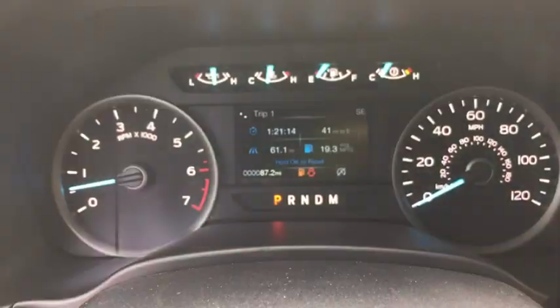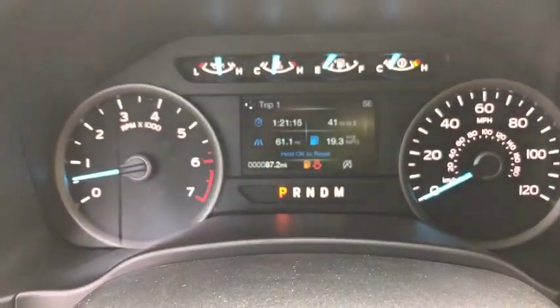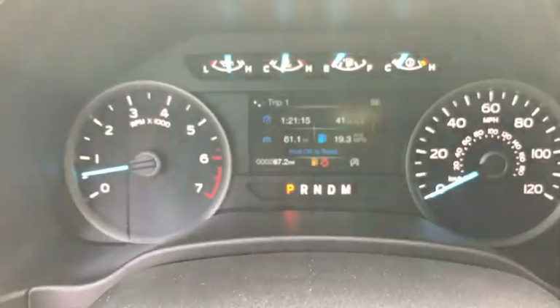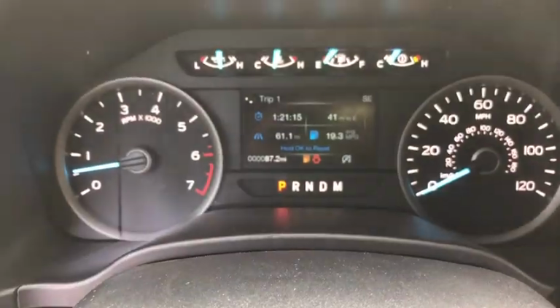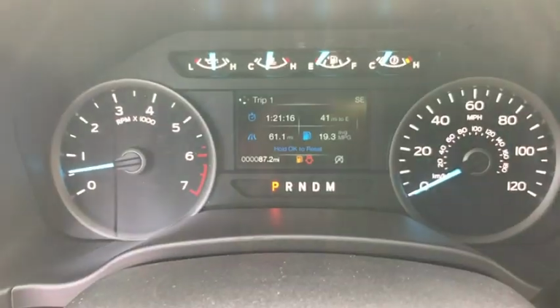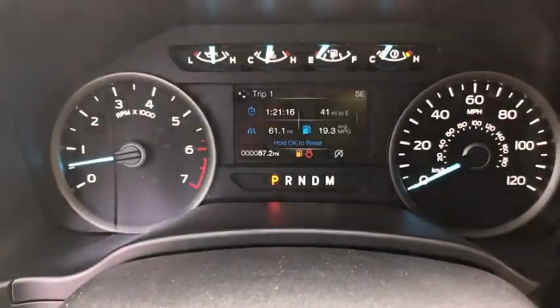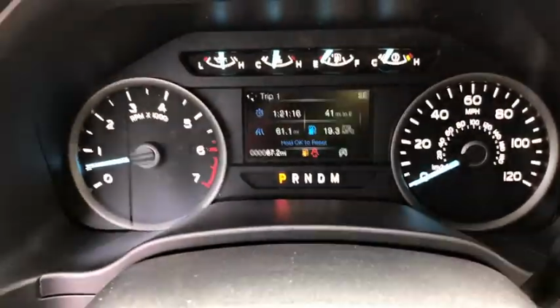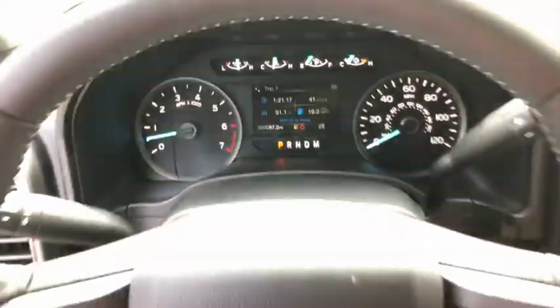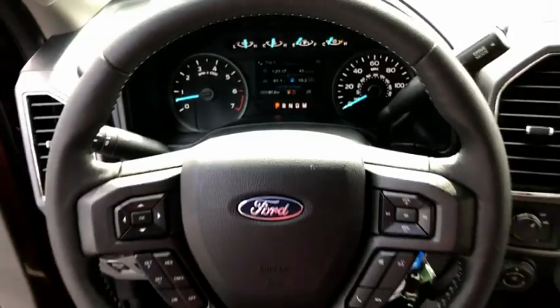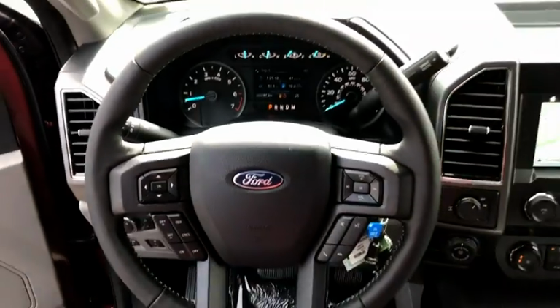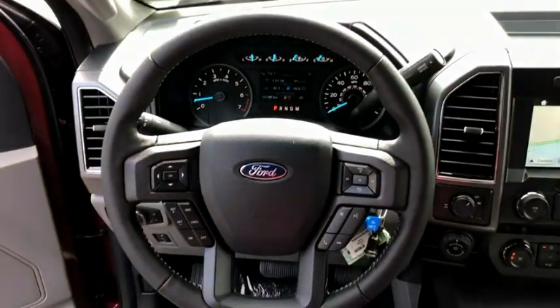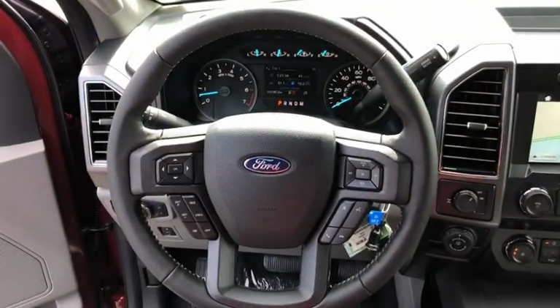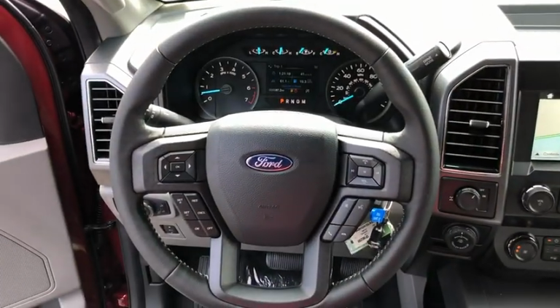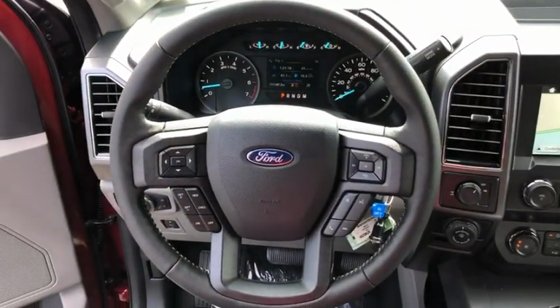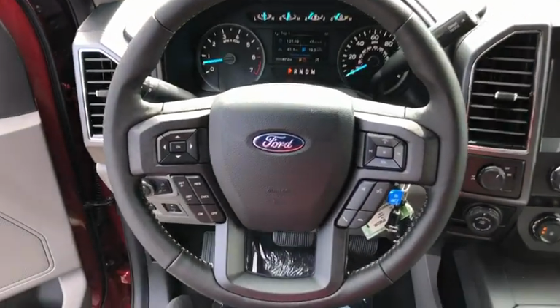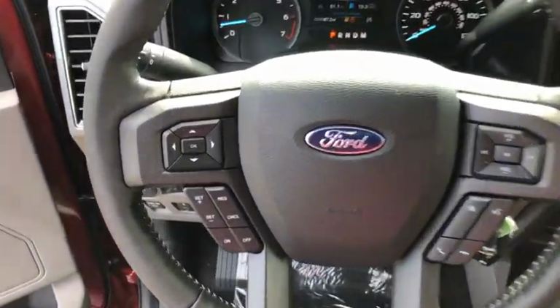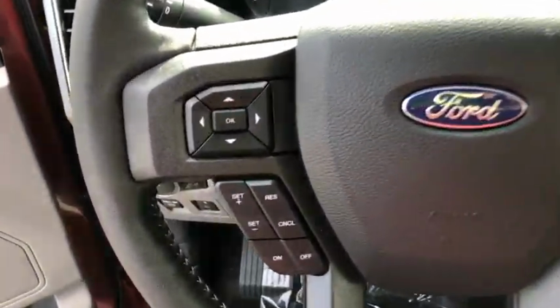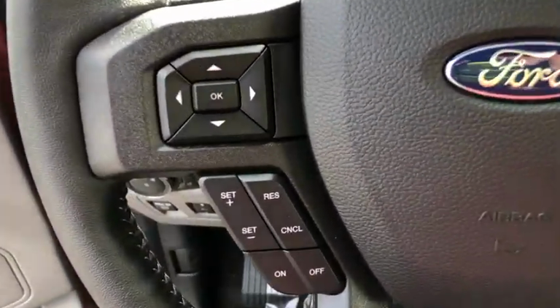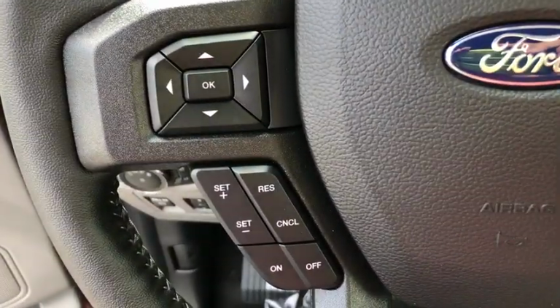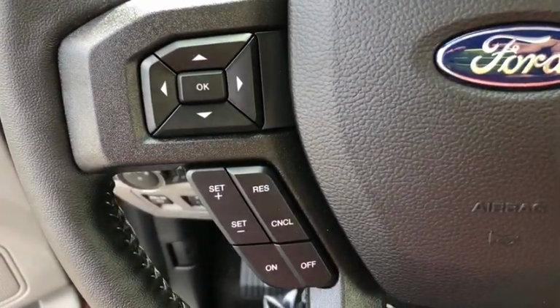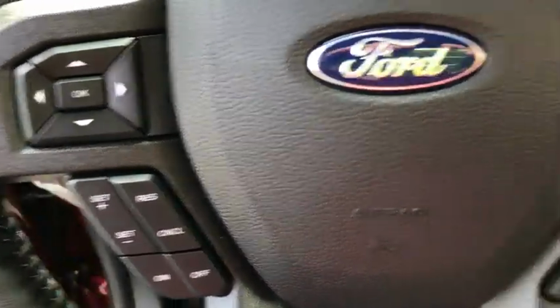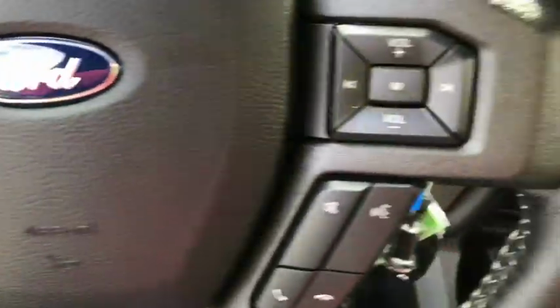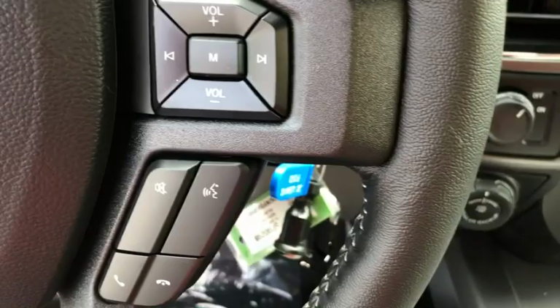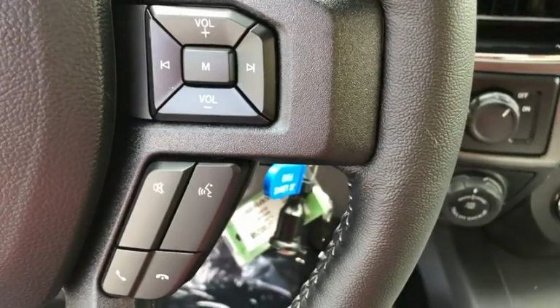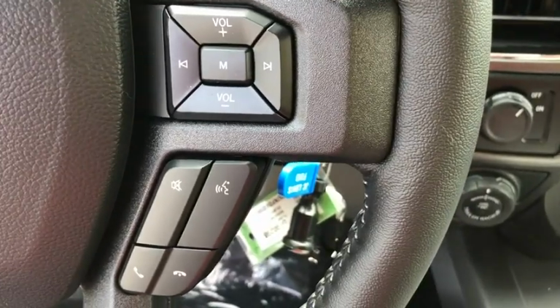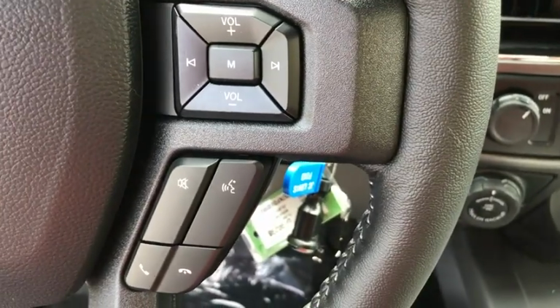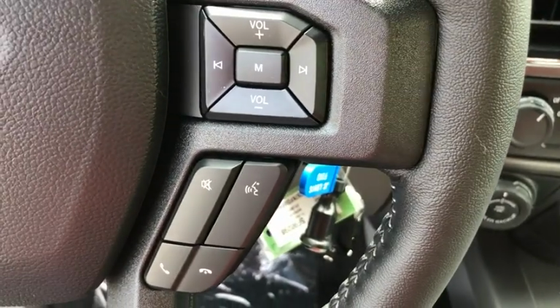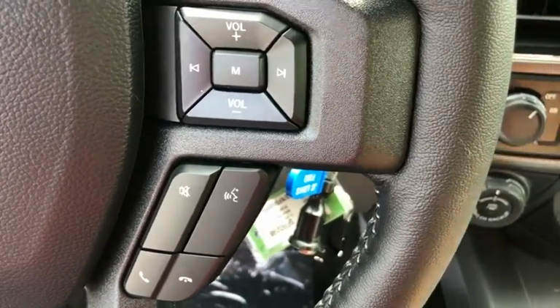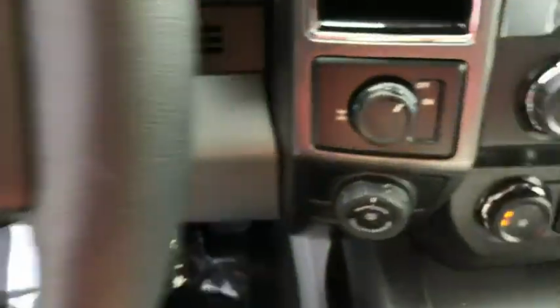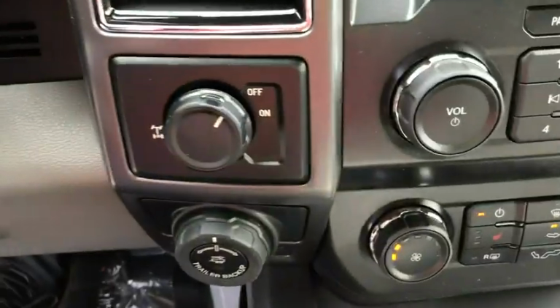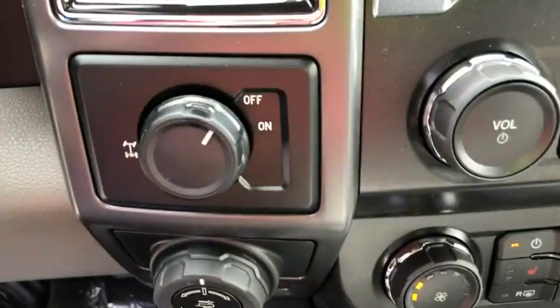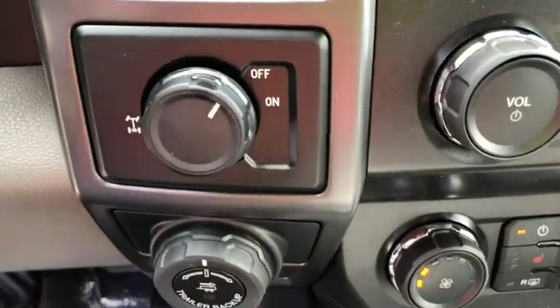Rear window defroster, security system, heated front seats, fog lights, power windows, compass, remote keyless entry, brake assist, panic alarm, tachometer, driver vanity mirror.